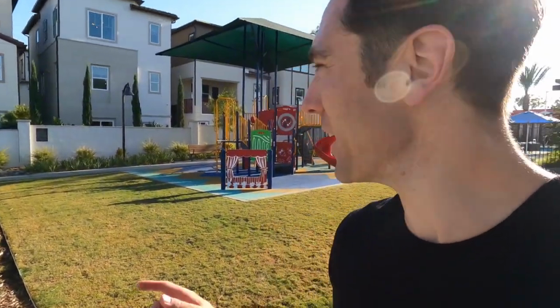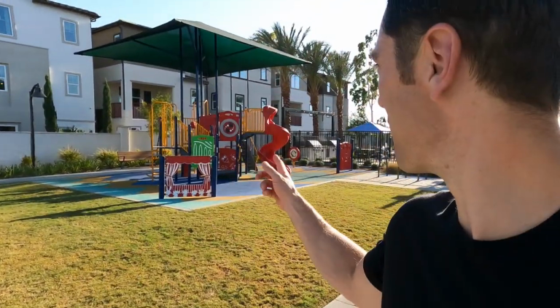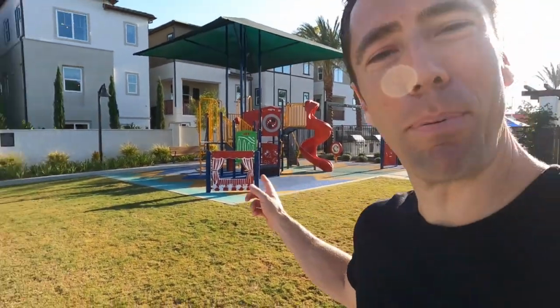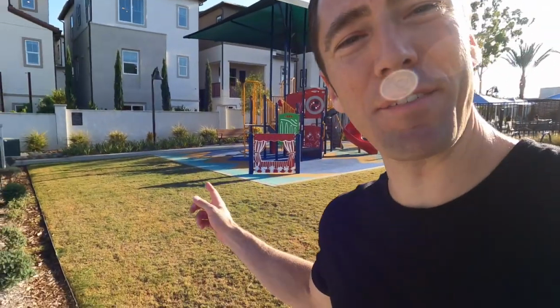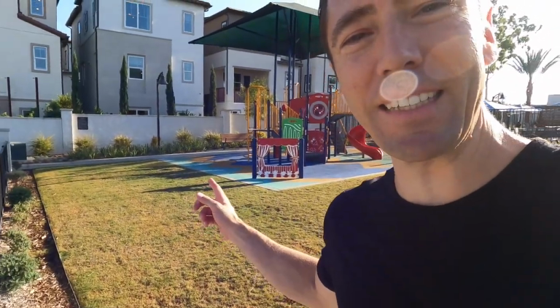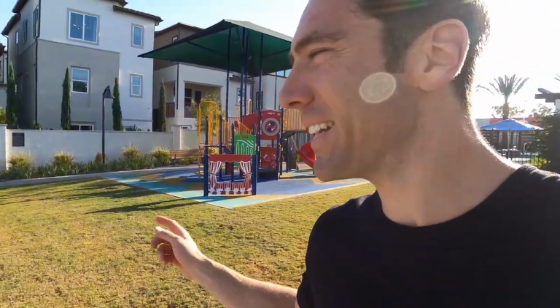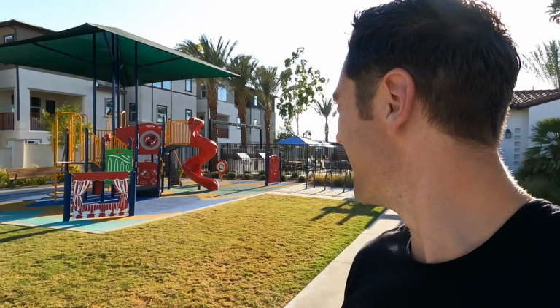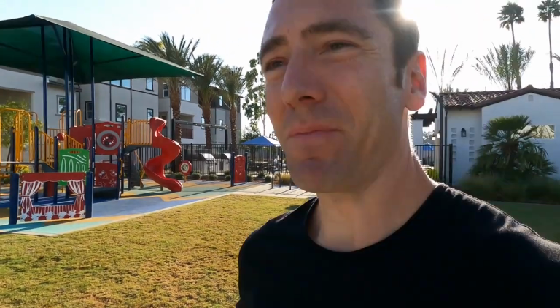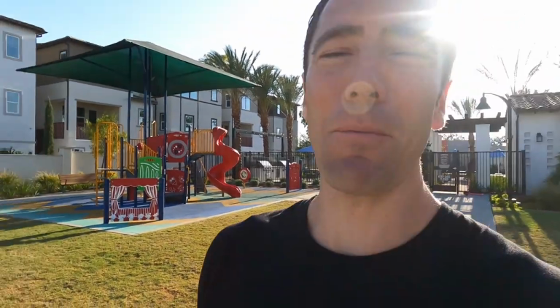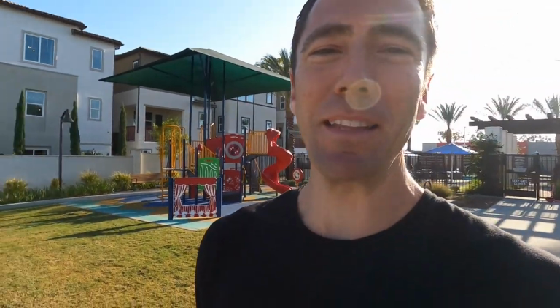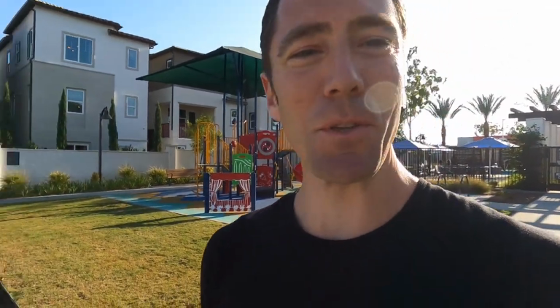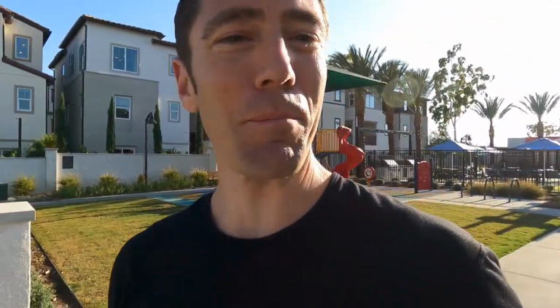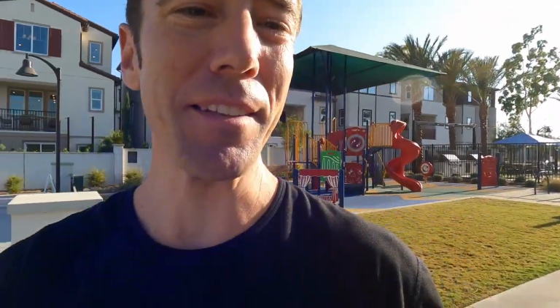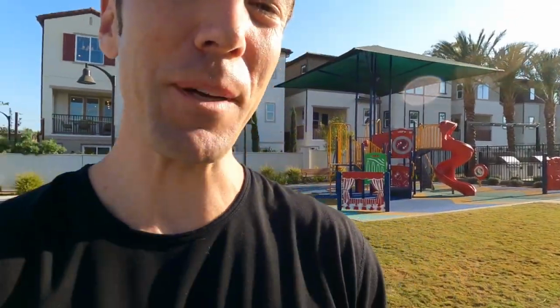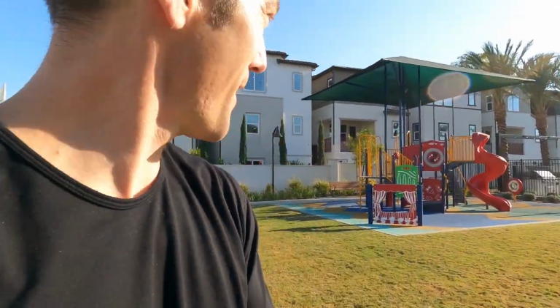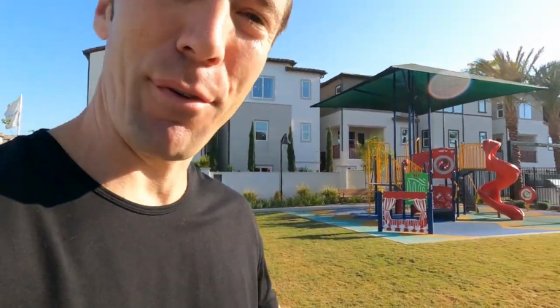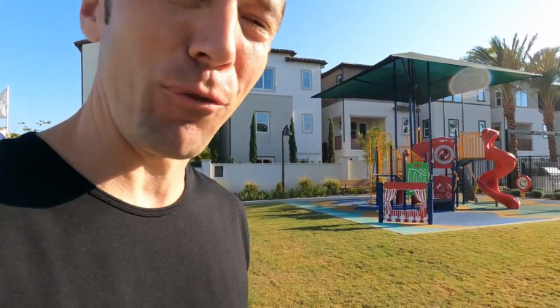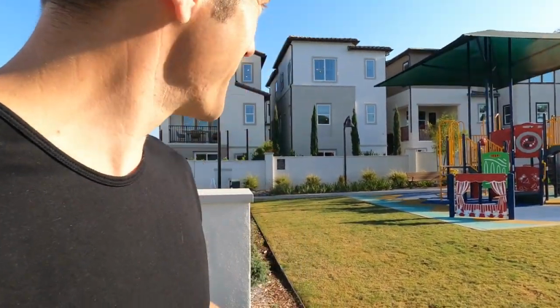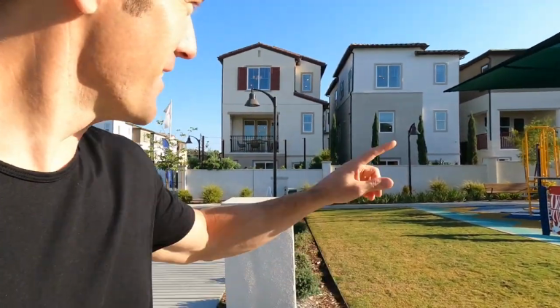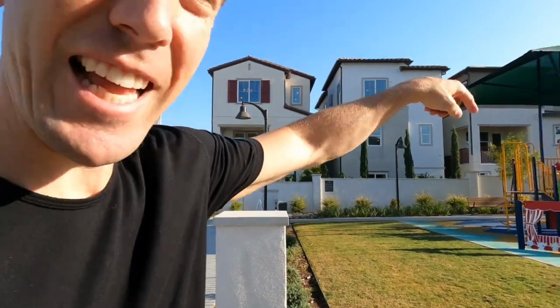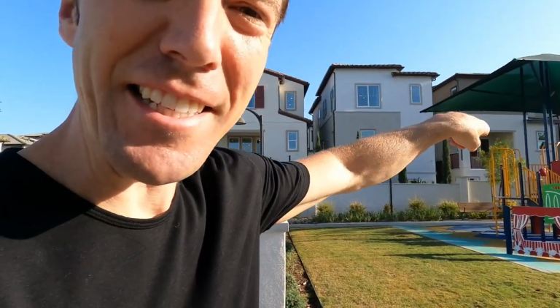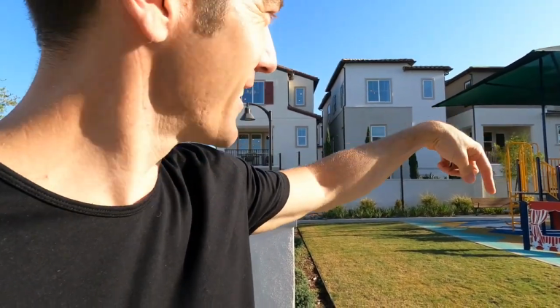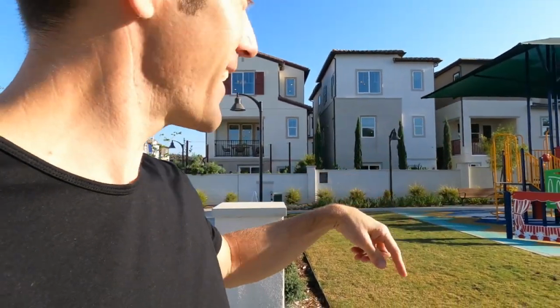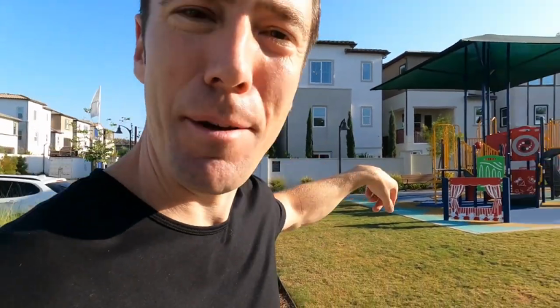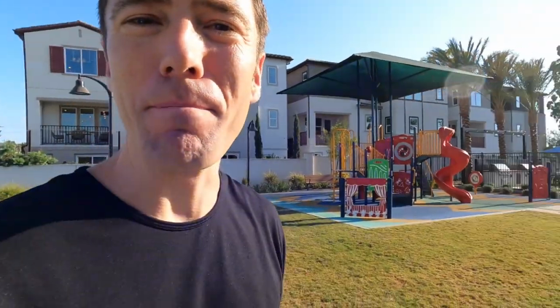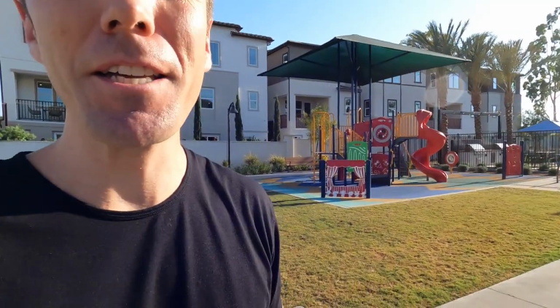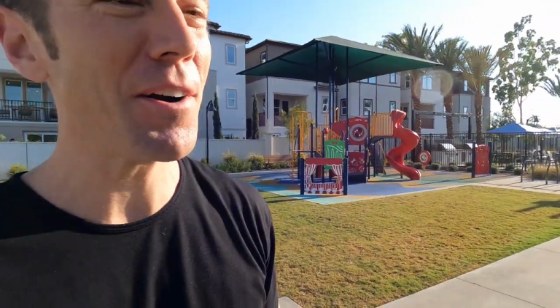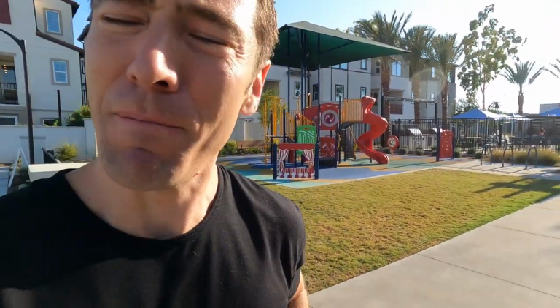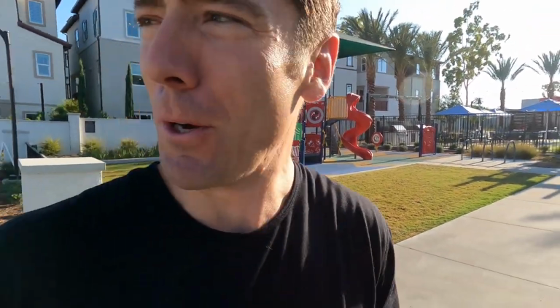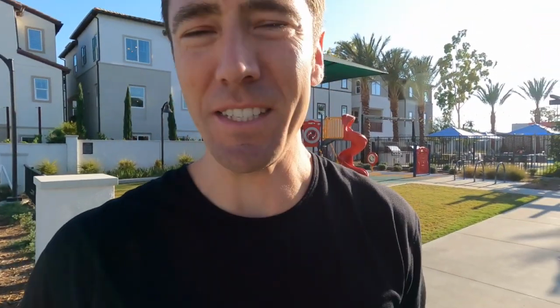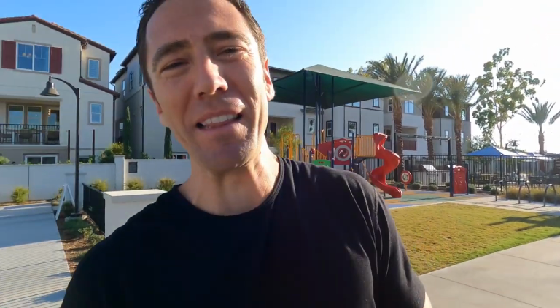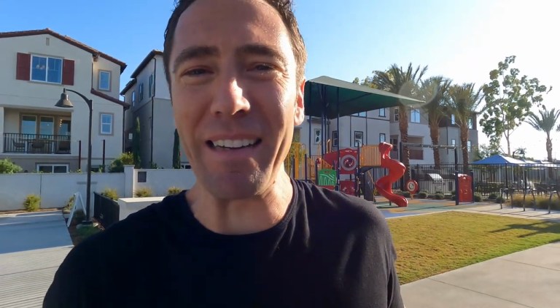Look, here we've got a little park for the kids. Can't wait till my little one is old enough to play on the swings, make friends, slide on the slide, climb on the monkey bars. He's gonna be a little monkey.